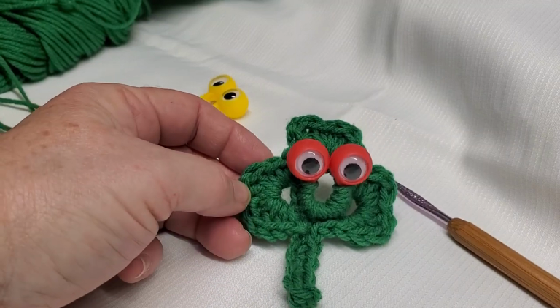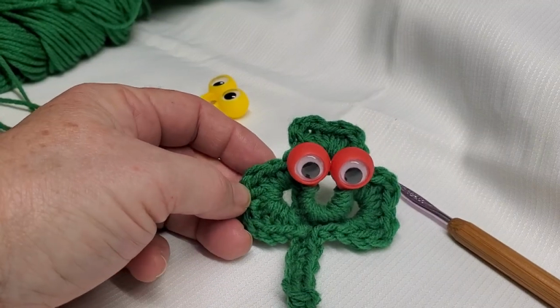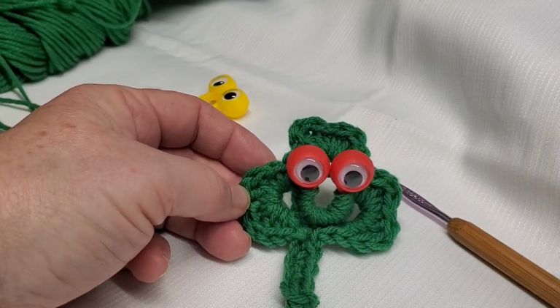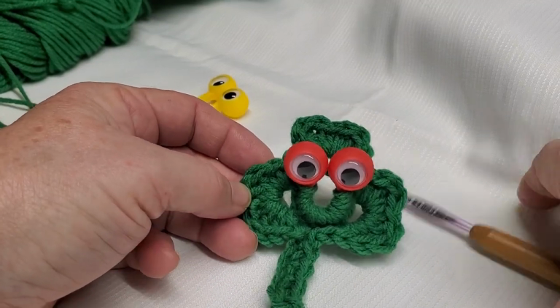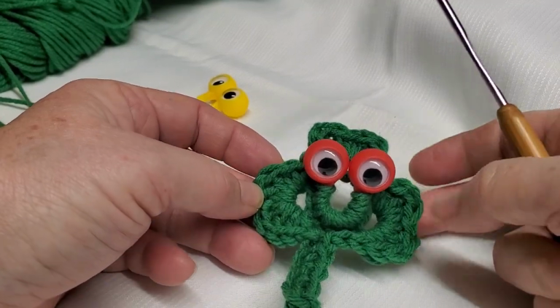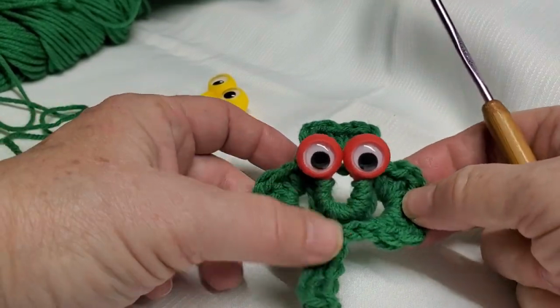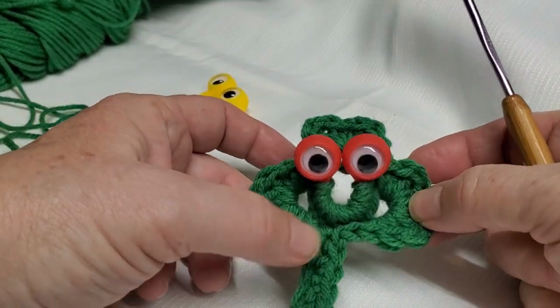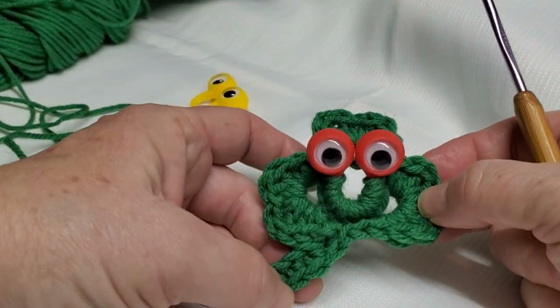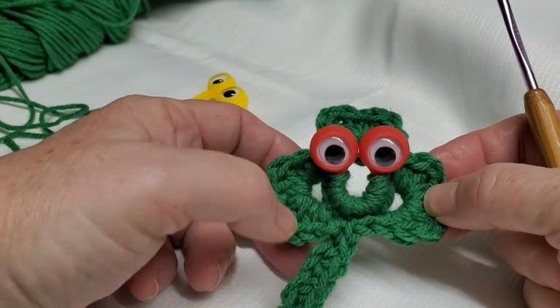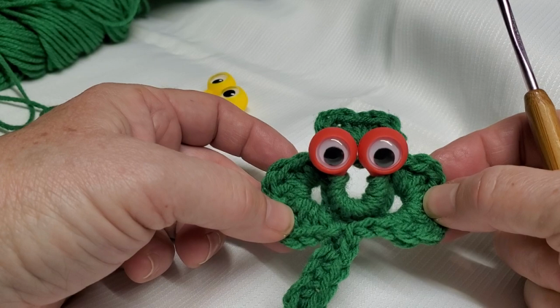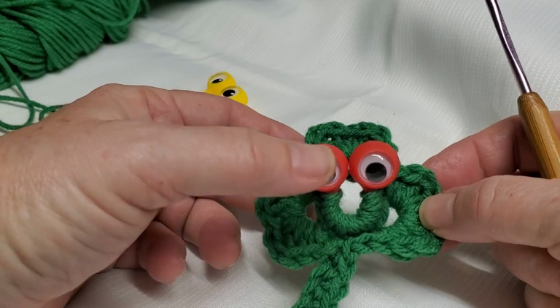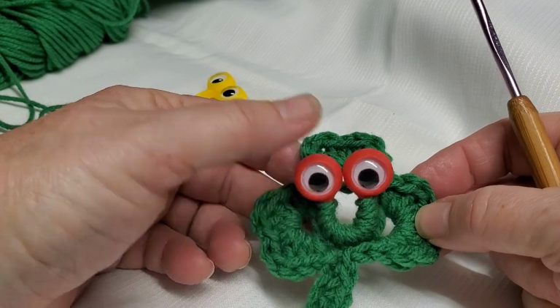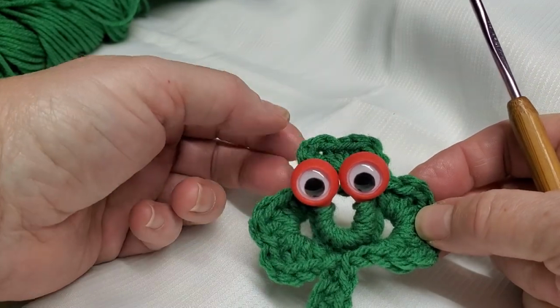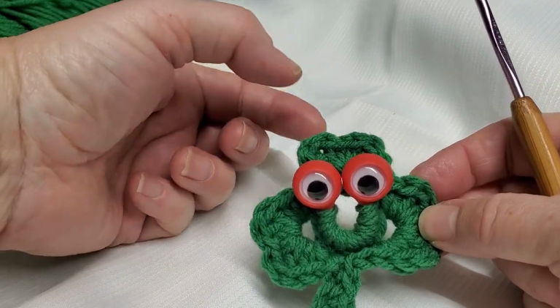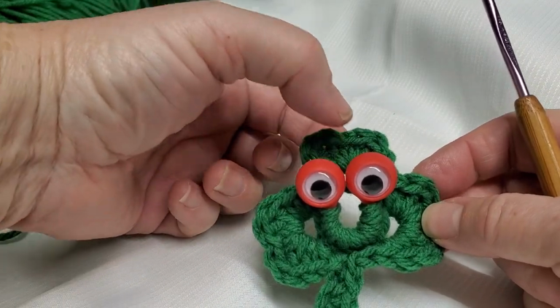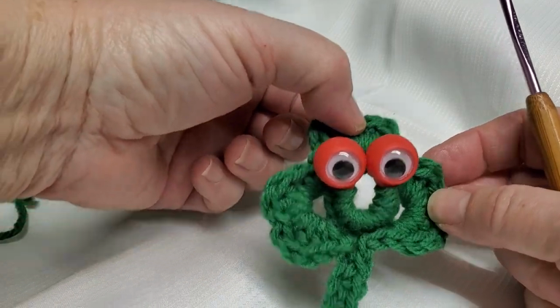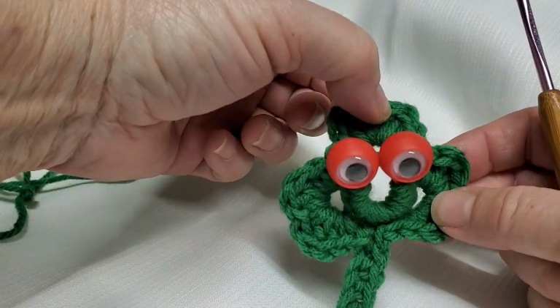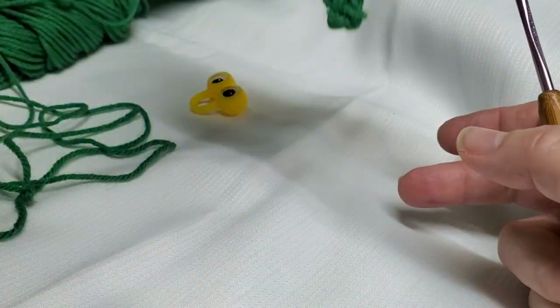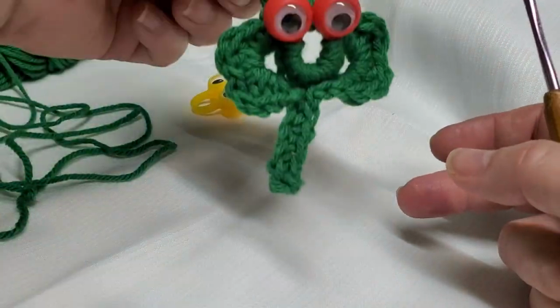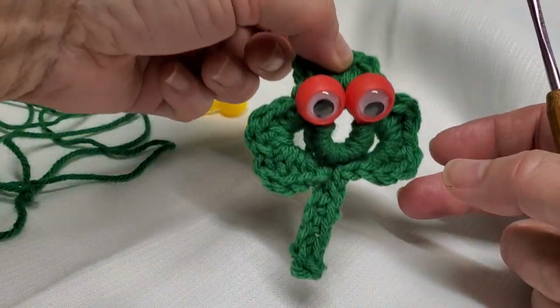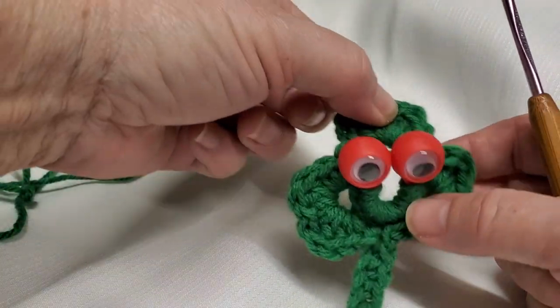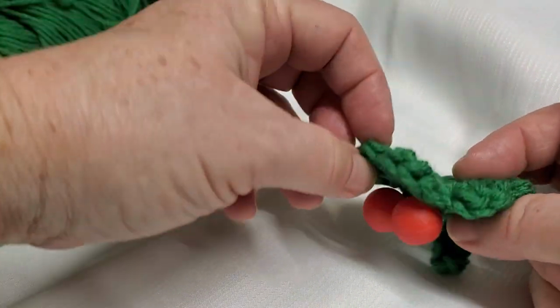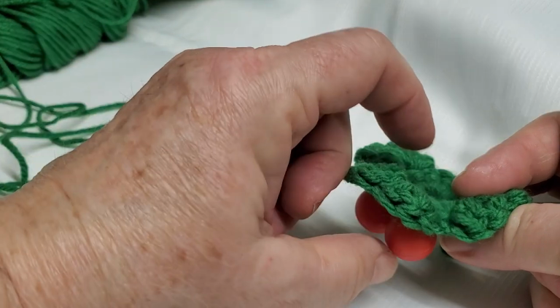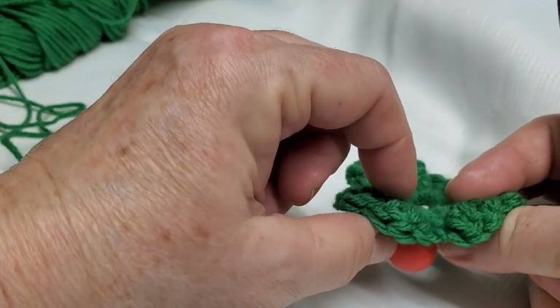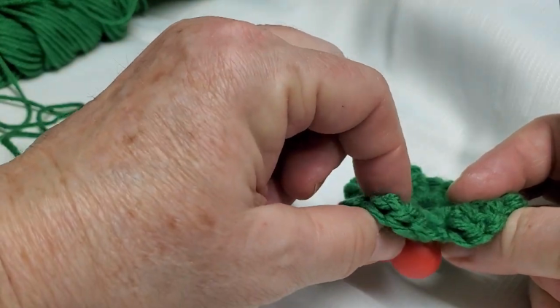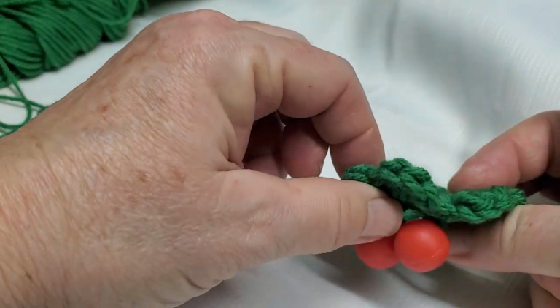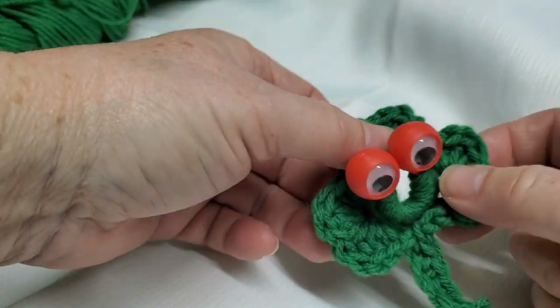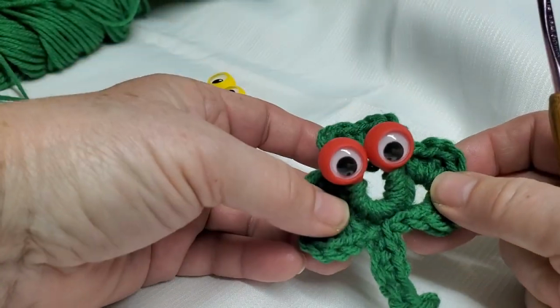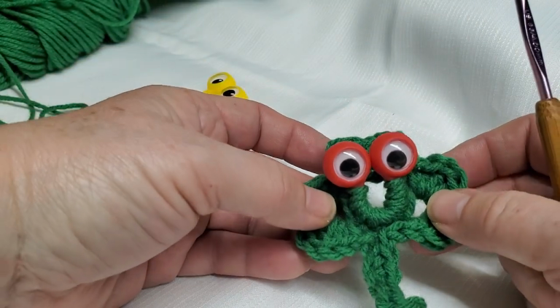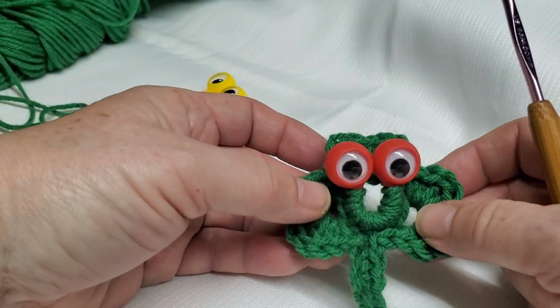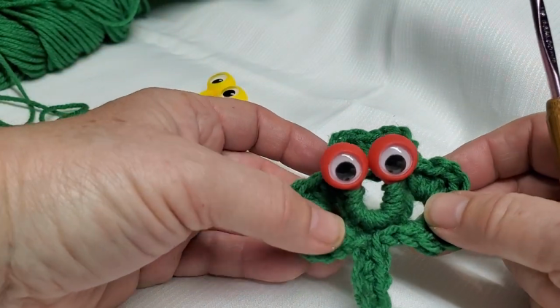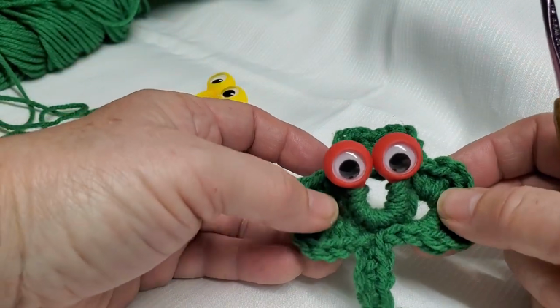I am making these cute little shamrocks for my granddaughter's kindergarten class this year. They'll have a safety pin to hang them up, and on the back I might put a magnet, but I don't have any in stock so that might not happen.